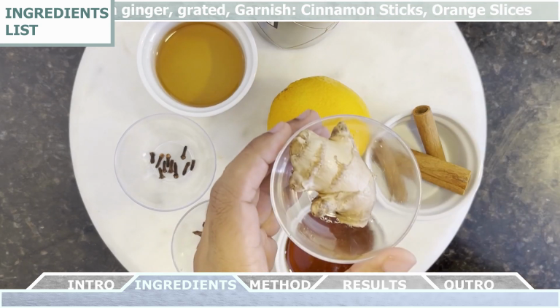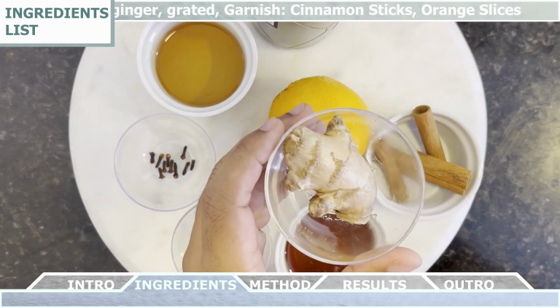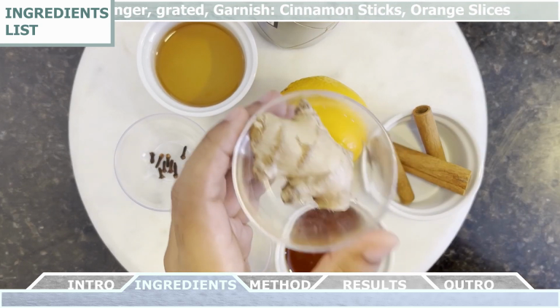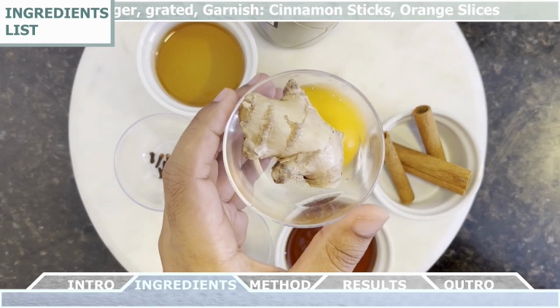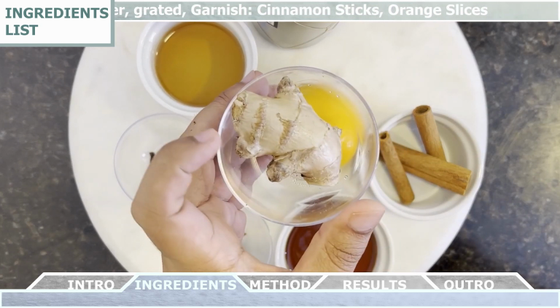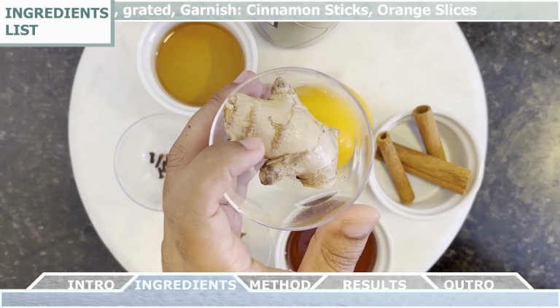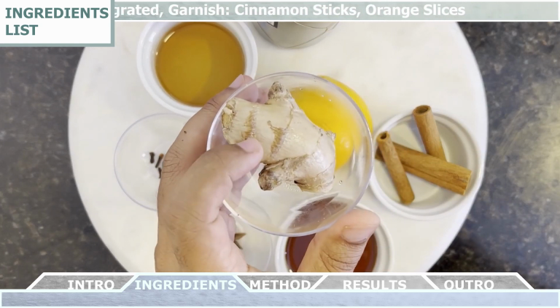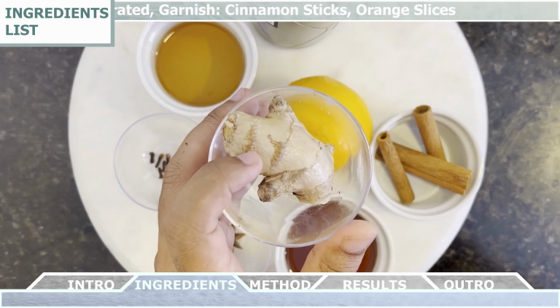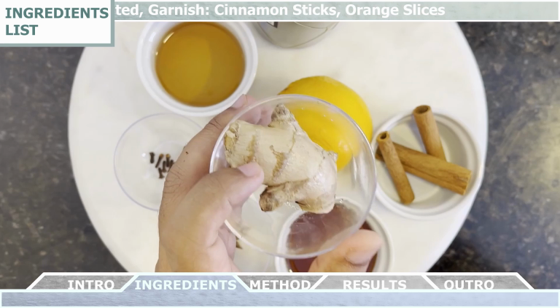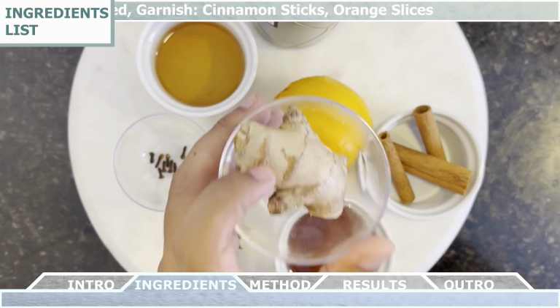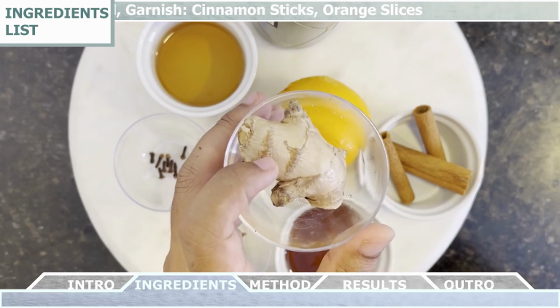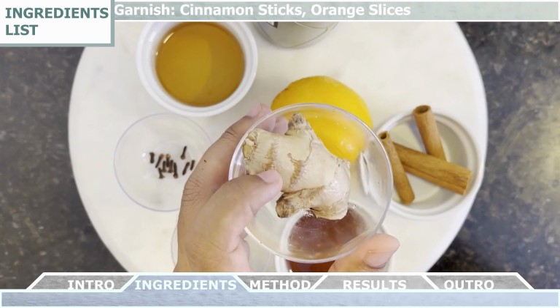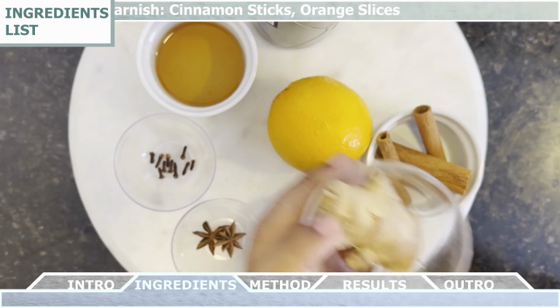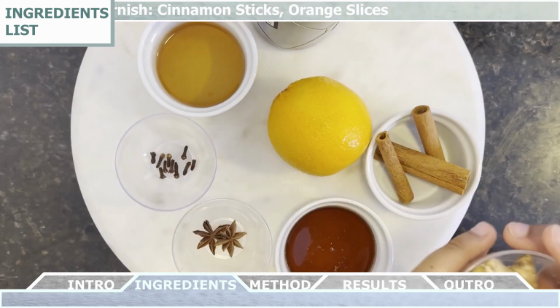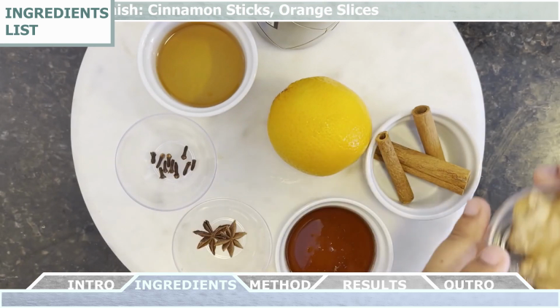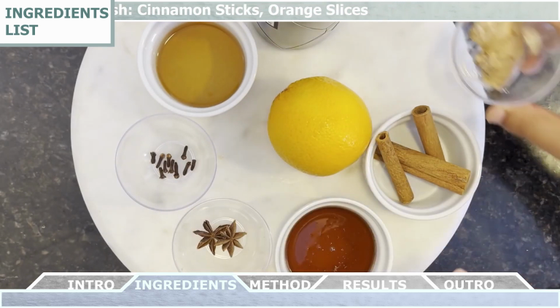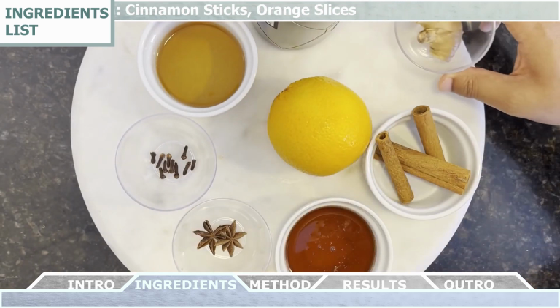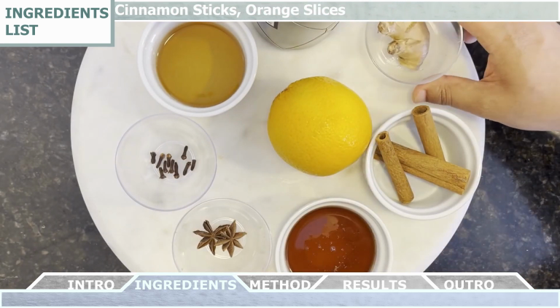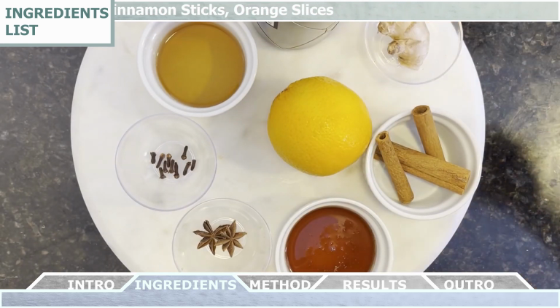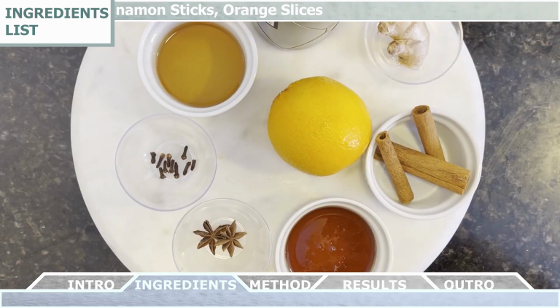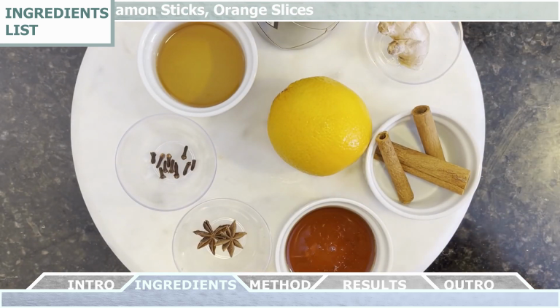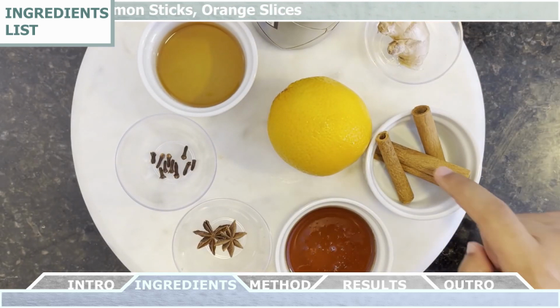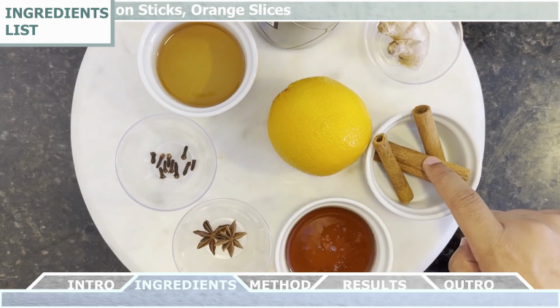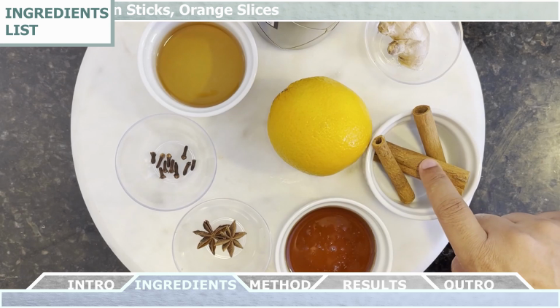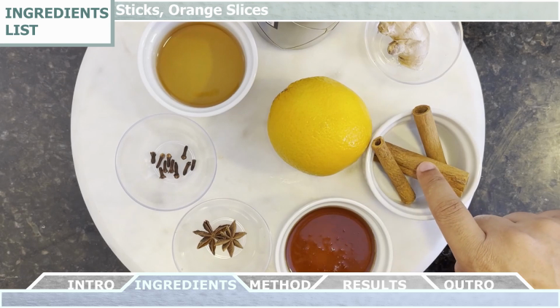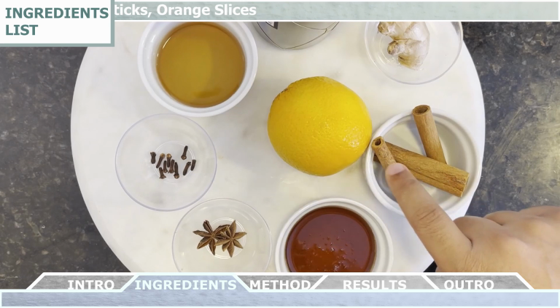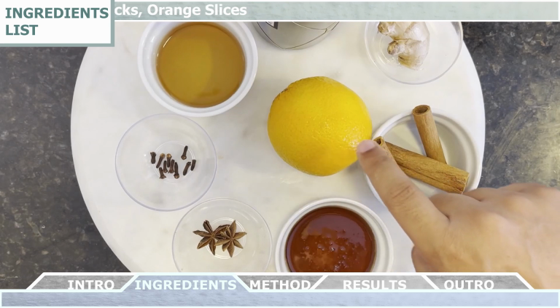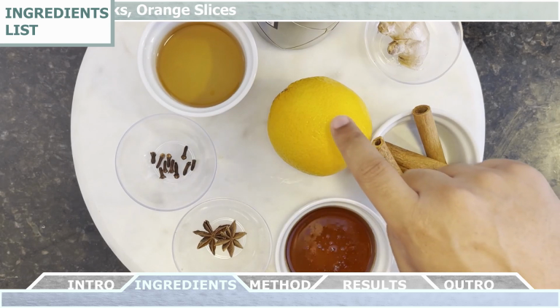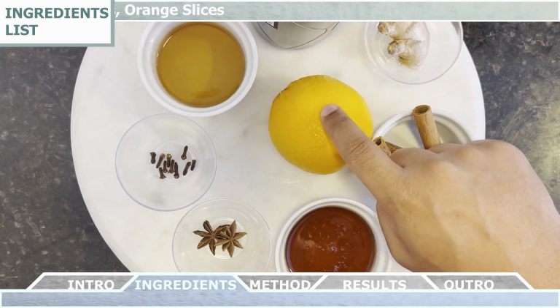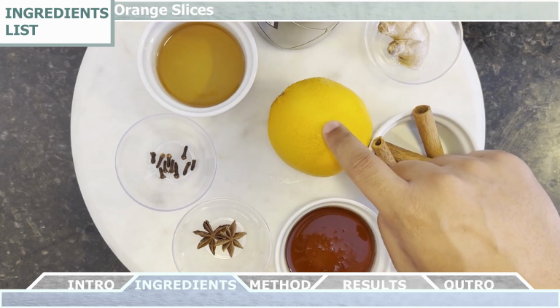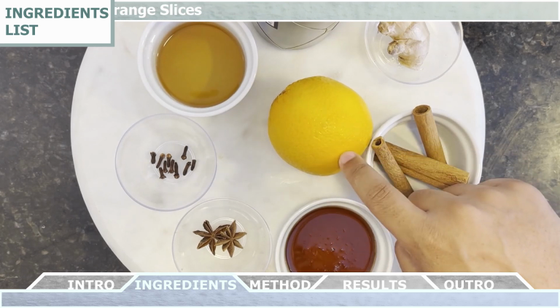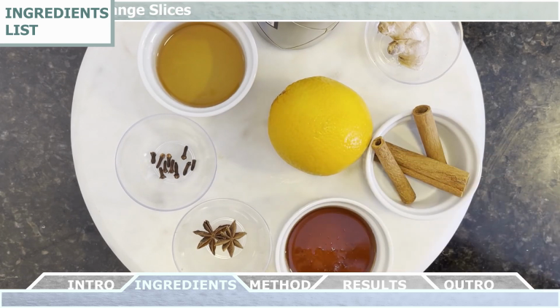Then you're gonna need three cinnamon sticks, about one teaspoon of fresh ginger grated, and for garnishment we can use some additional cinnamon sticks and the orange slices.